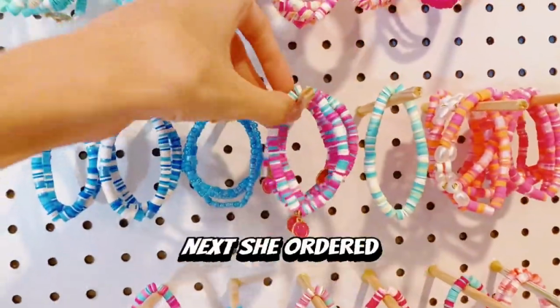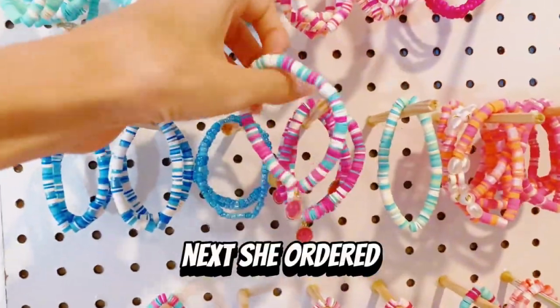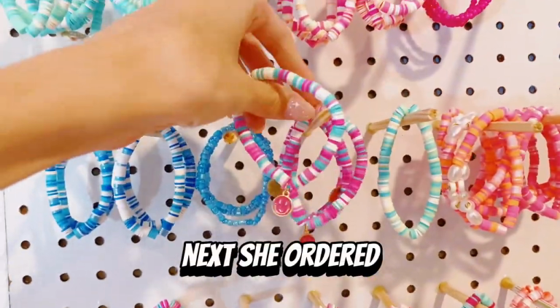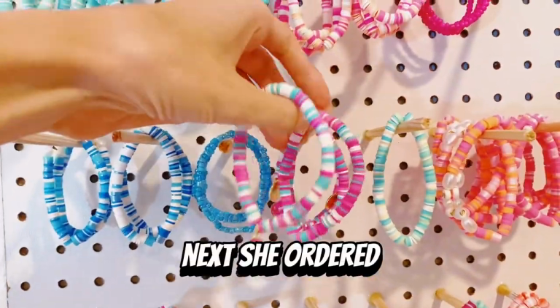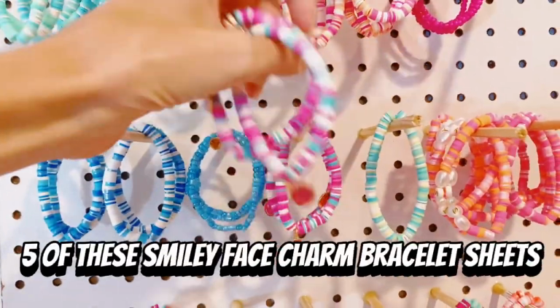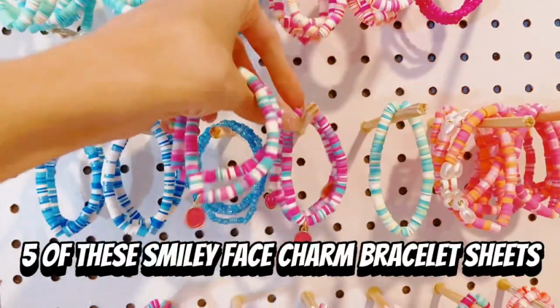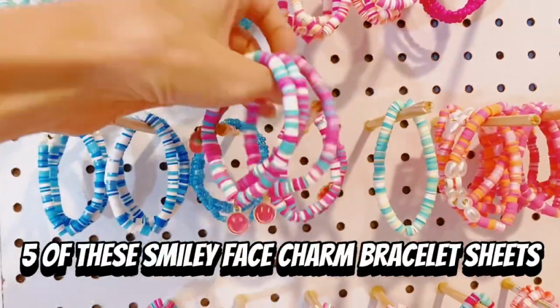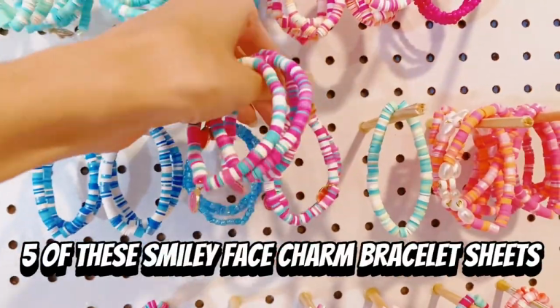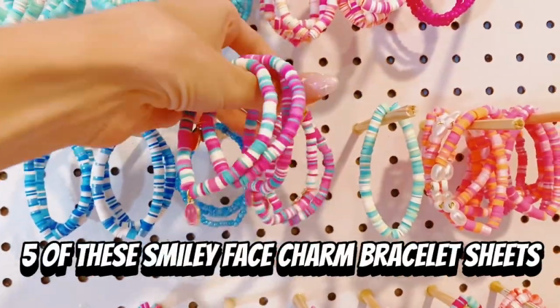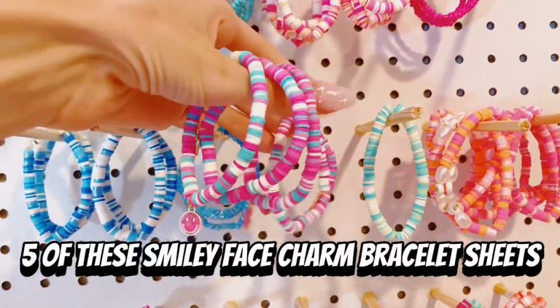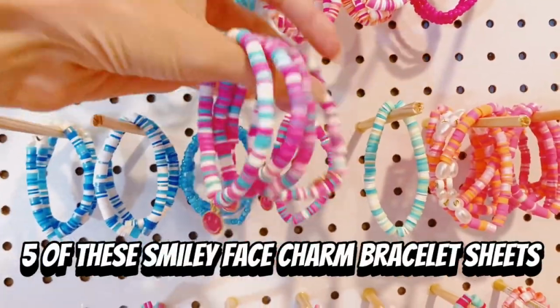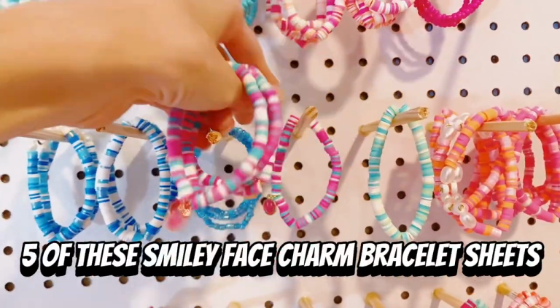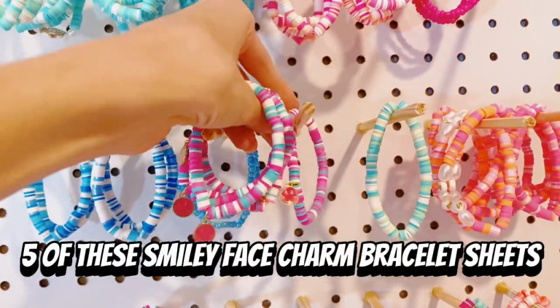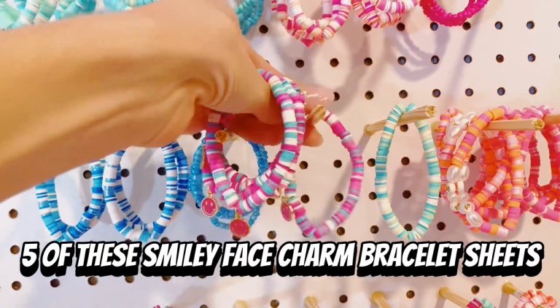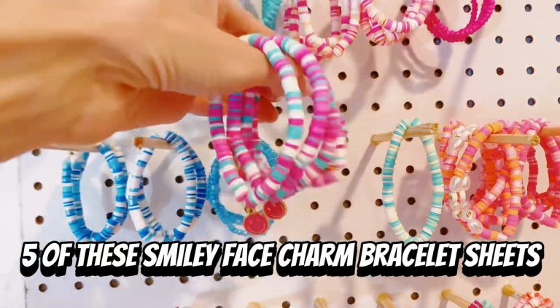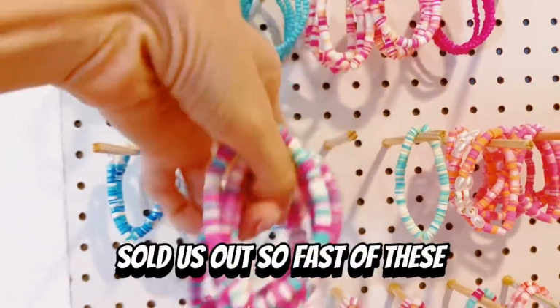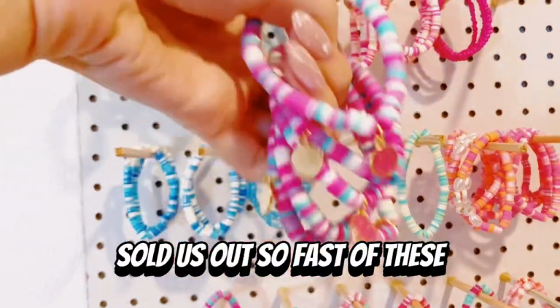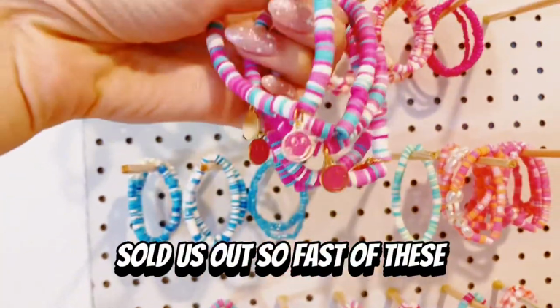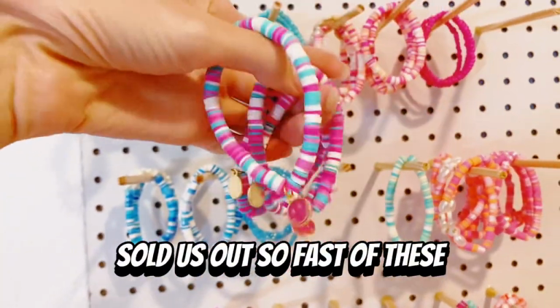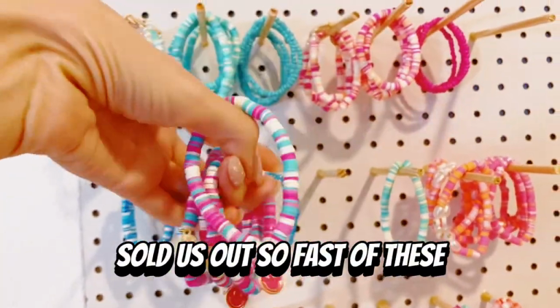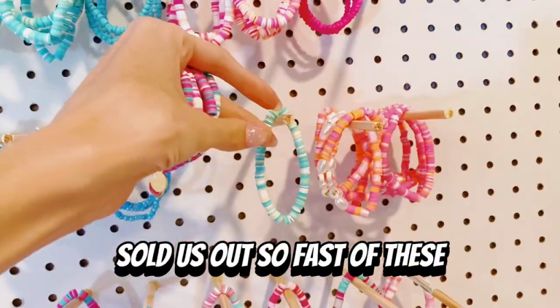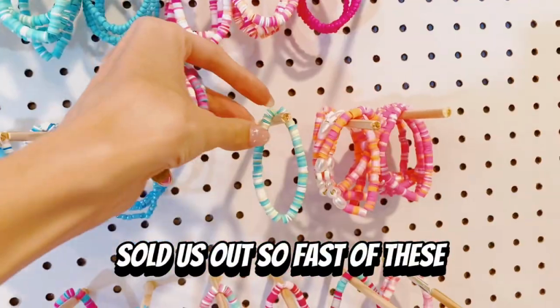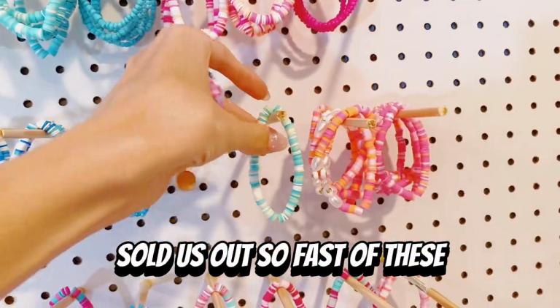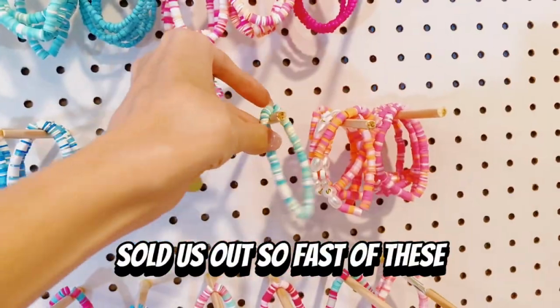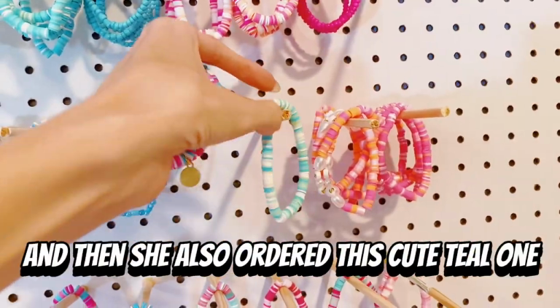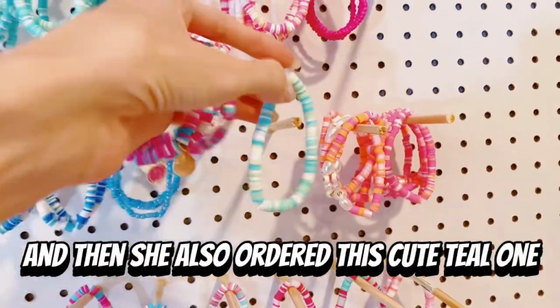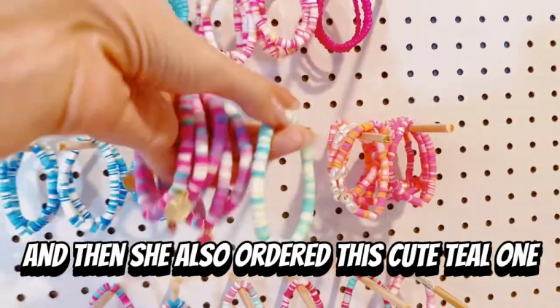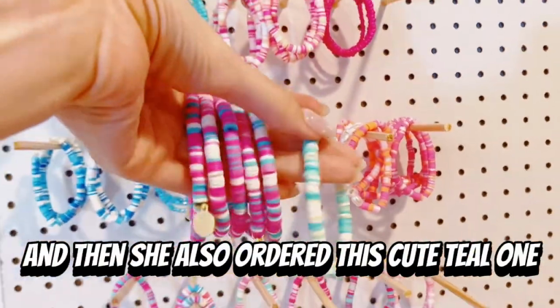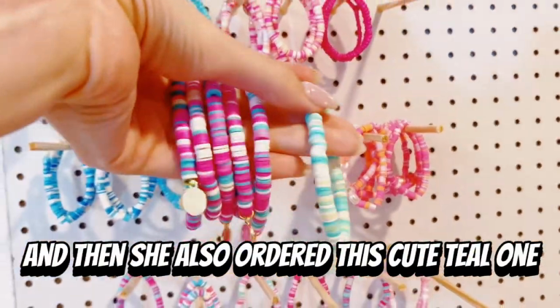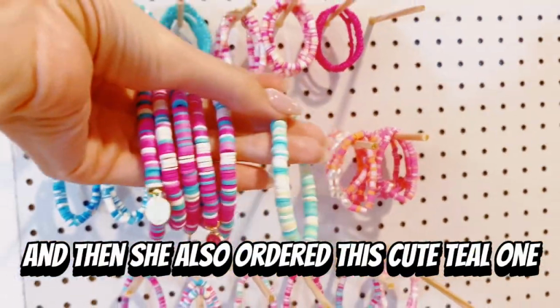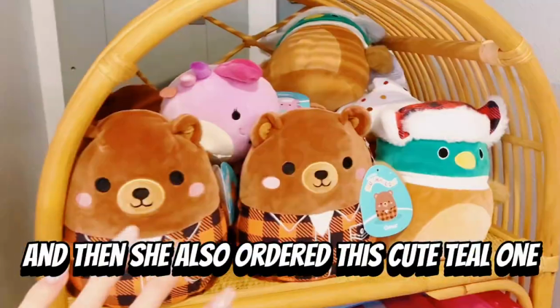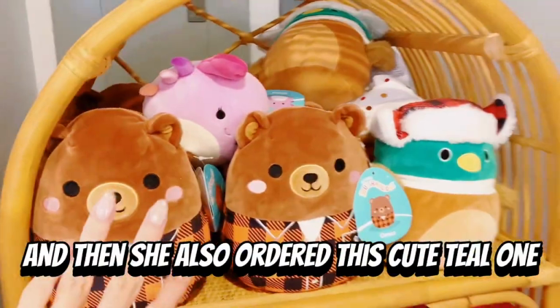Next, she ordered five of these smiley face charm bracelets. She sold us out so fast of these, and then she also ordered this cute teal one.